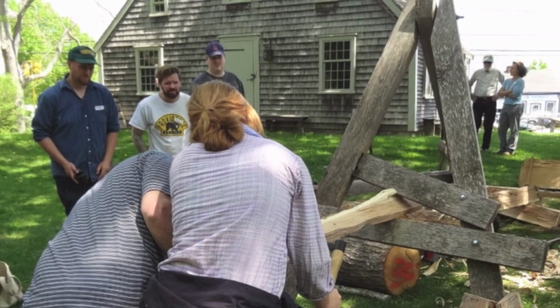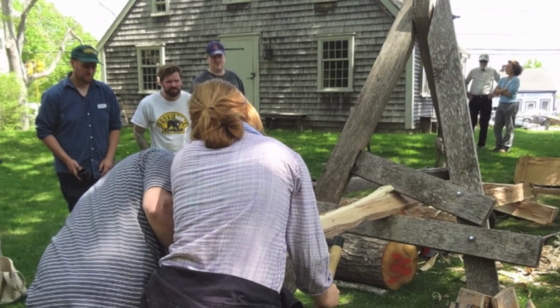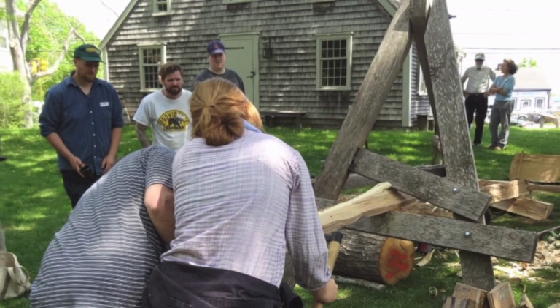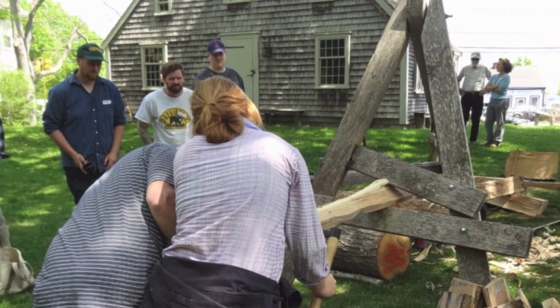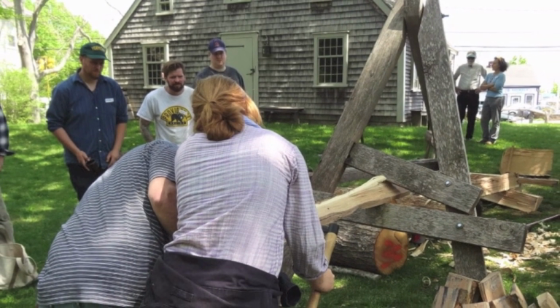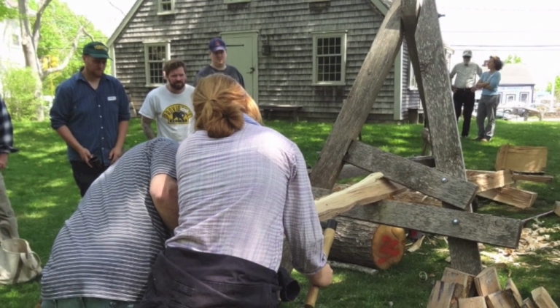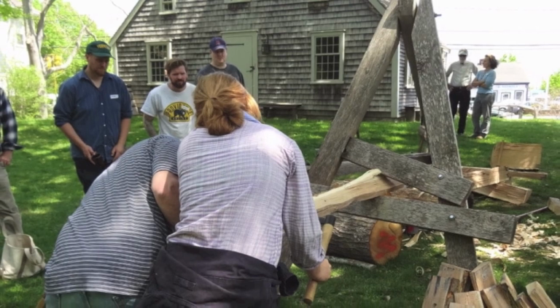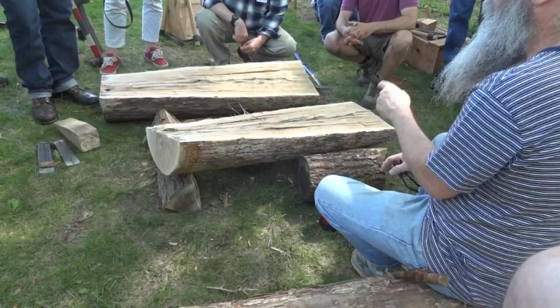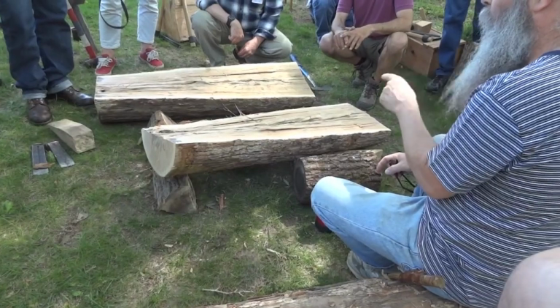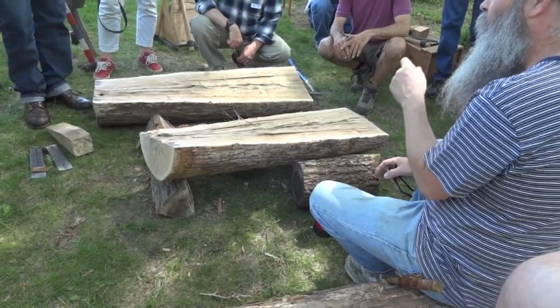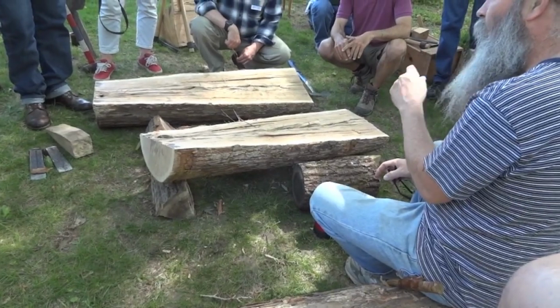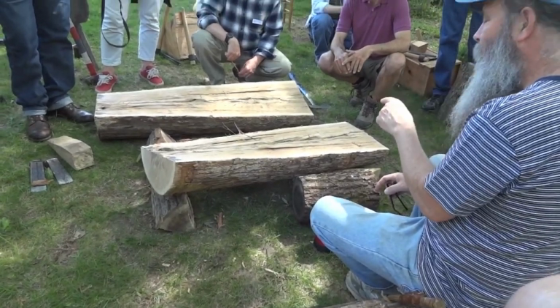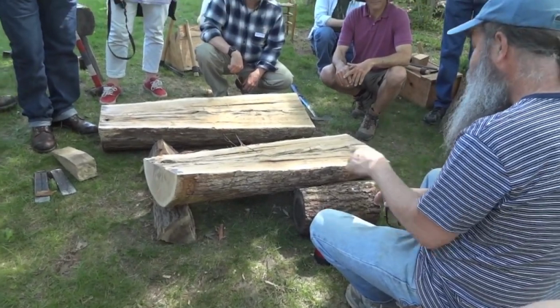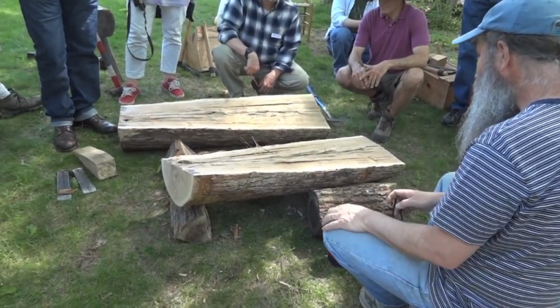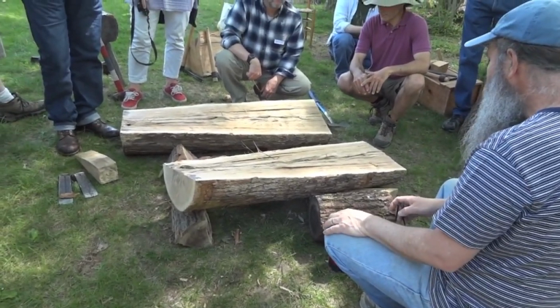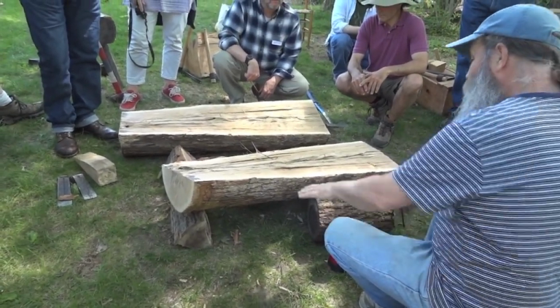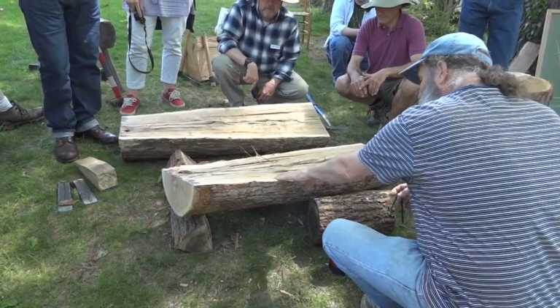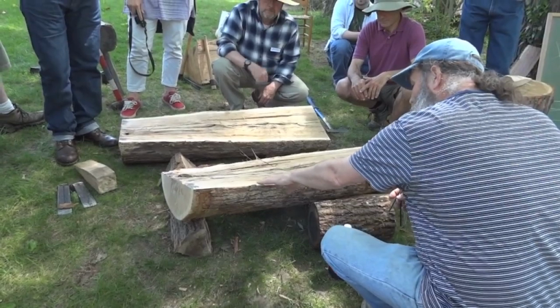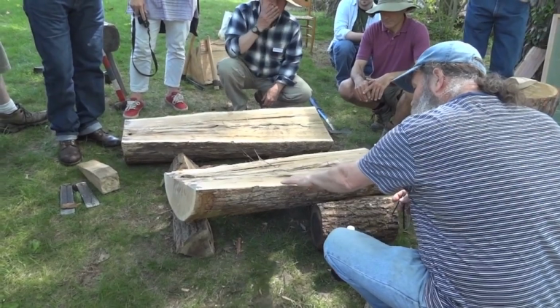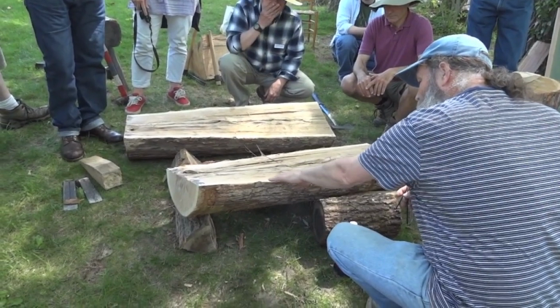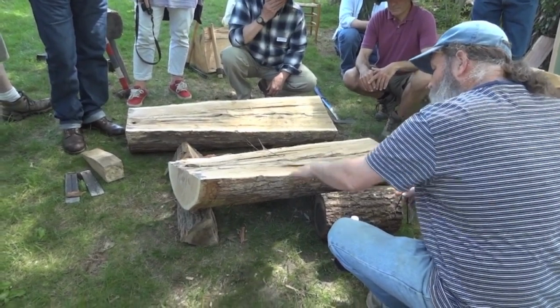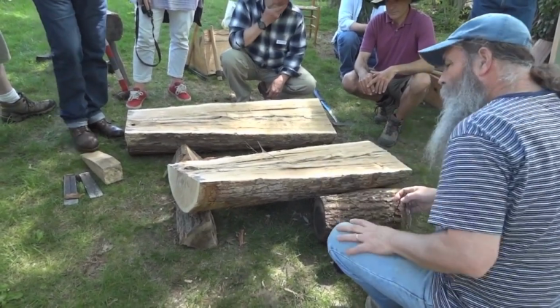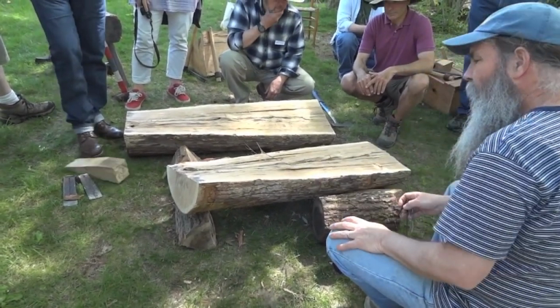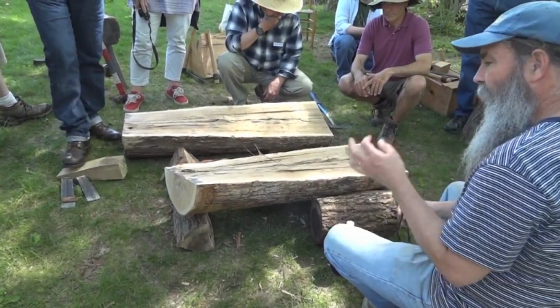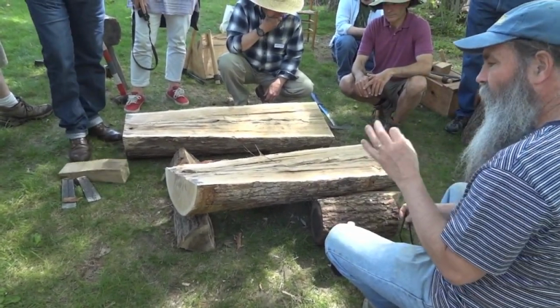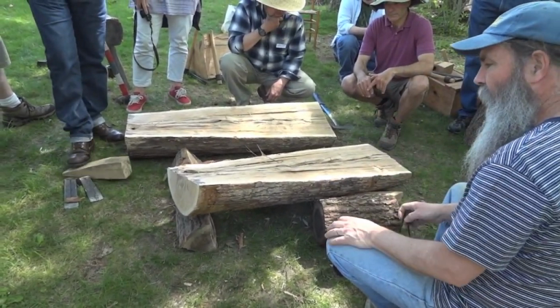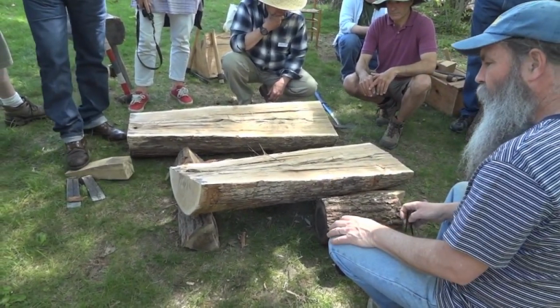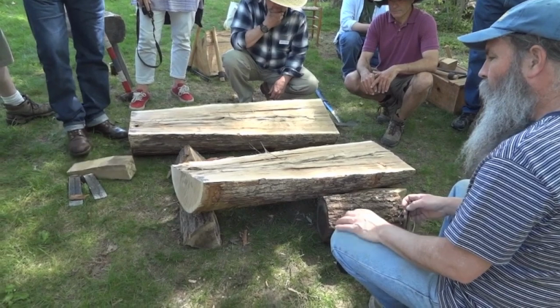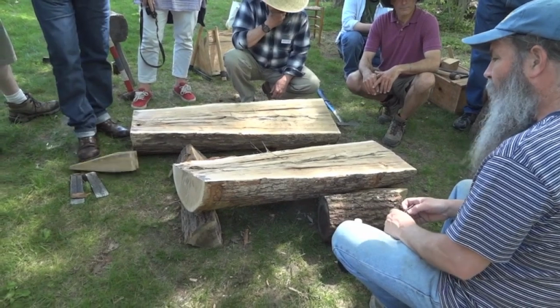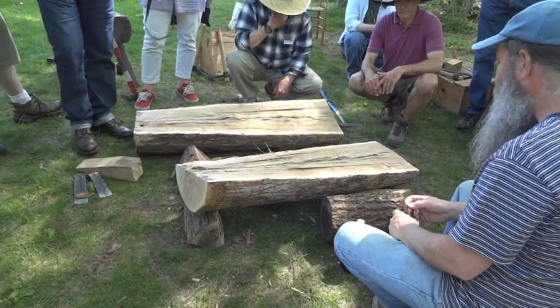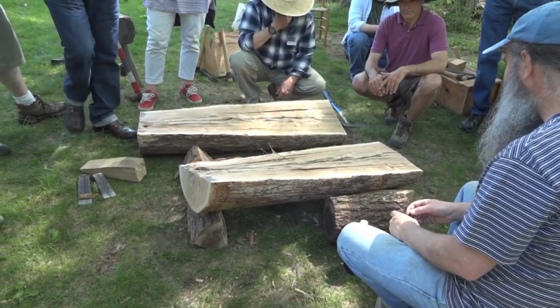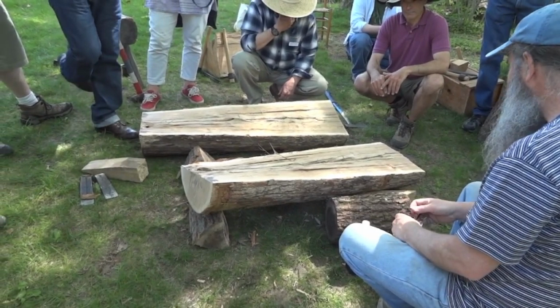We'll go ahead and split this one the same way. That's nice. The faster-growing oak is stronger, but for workability I like that slower-growing stuff, and I like the look of it better — it looks more like what I'm trying to emulate in 17th century work.